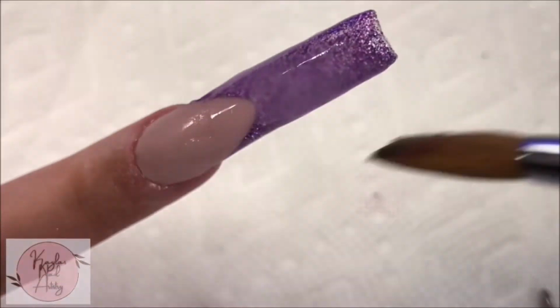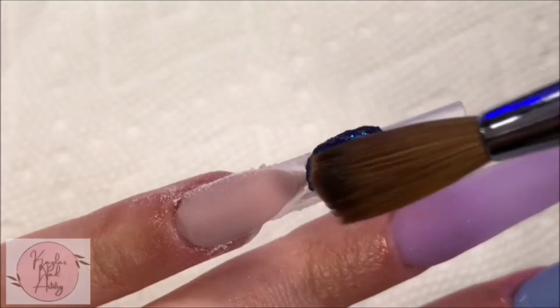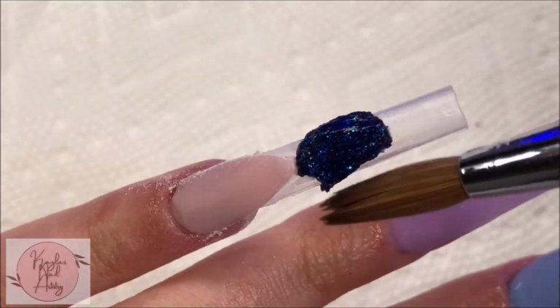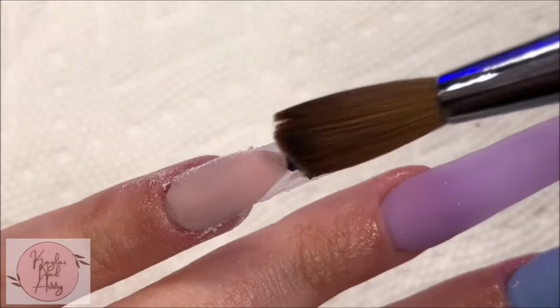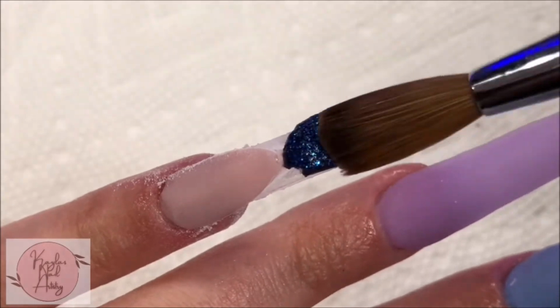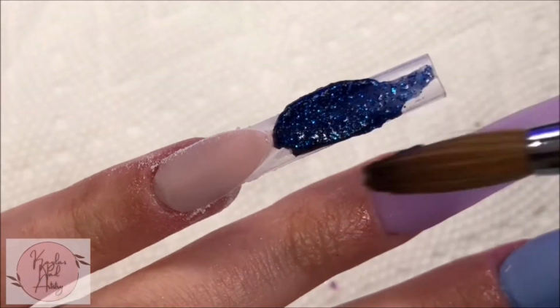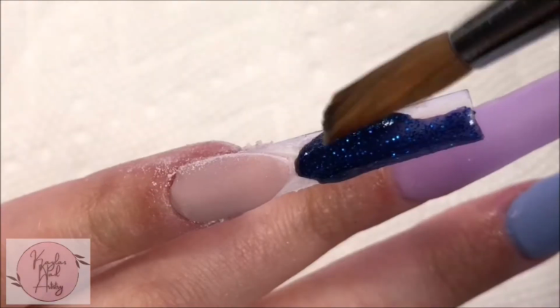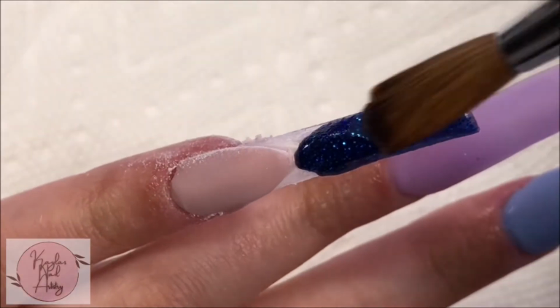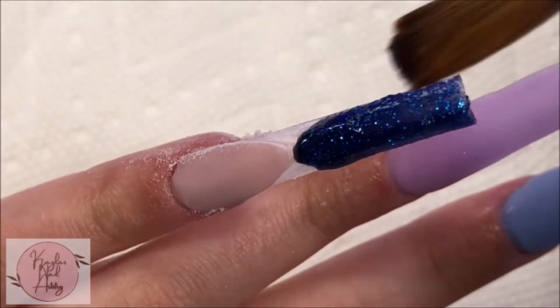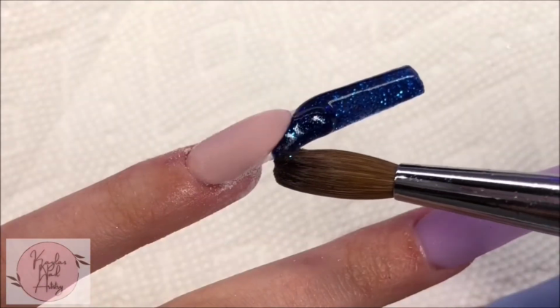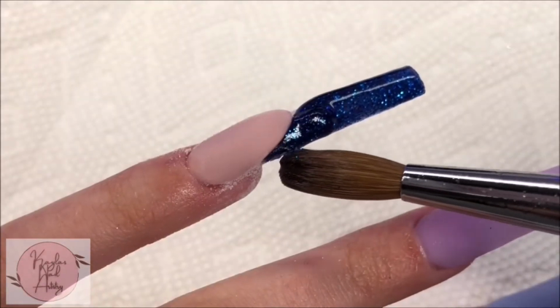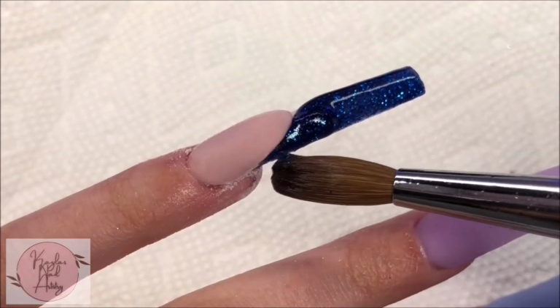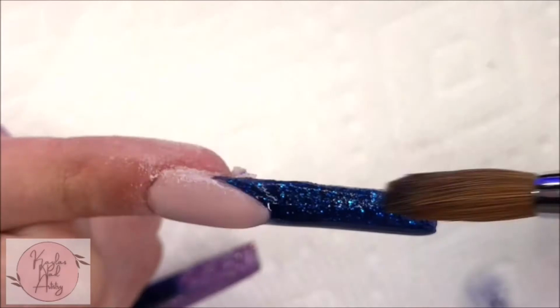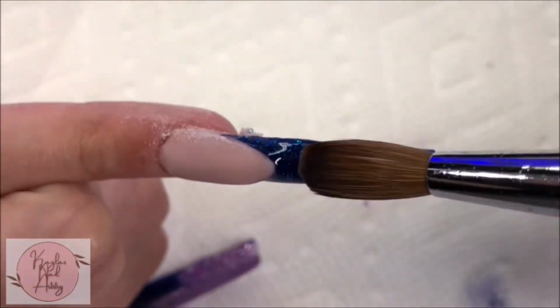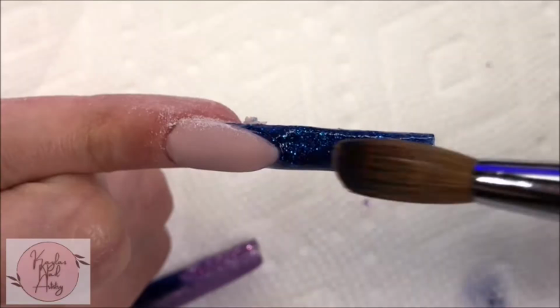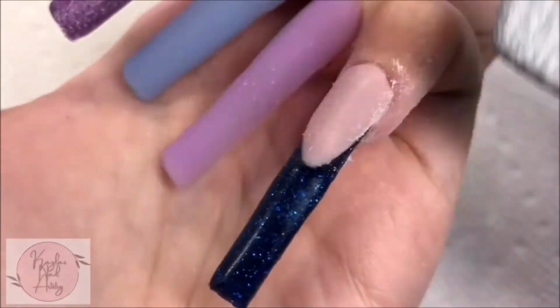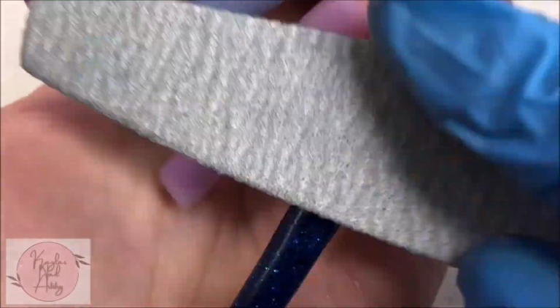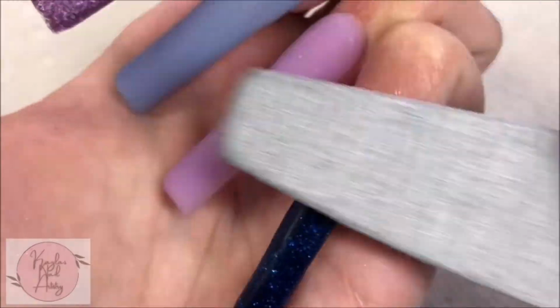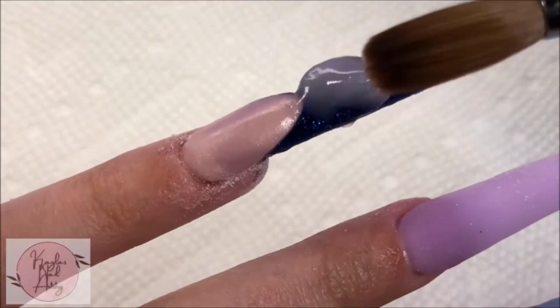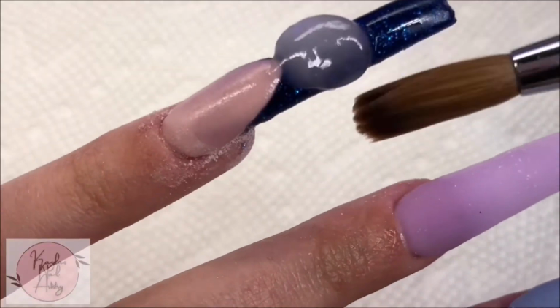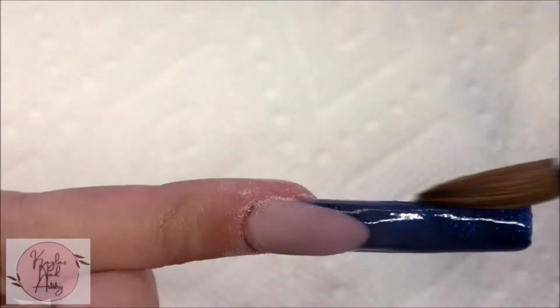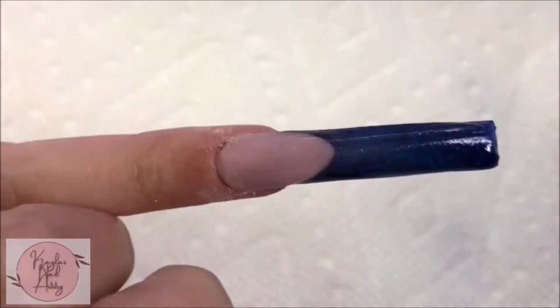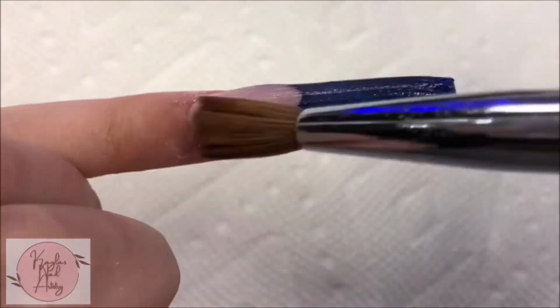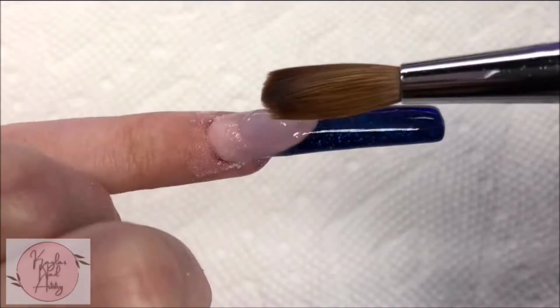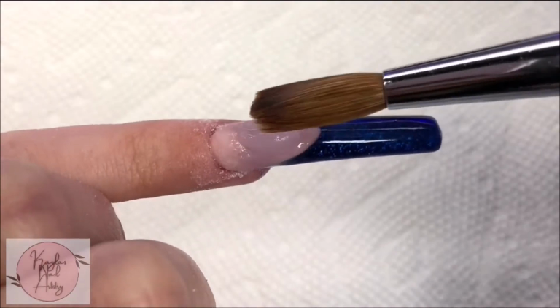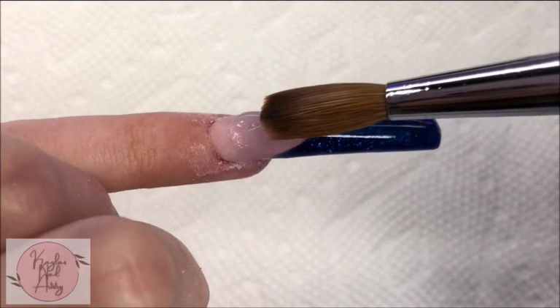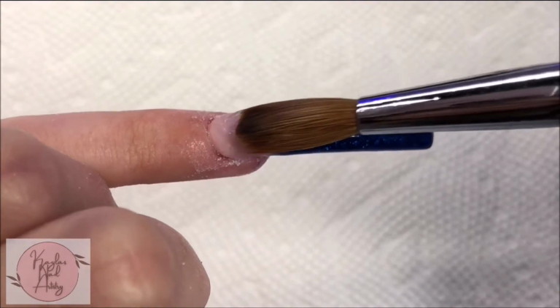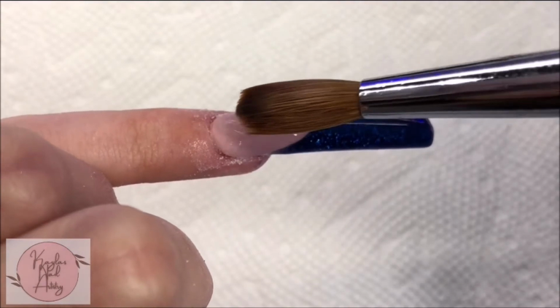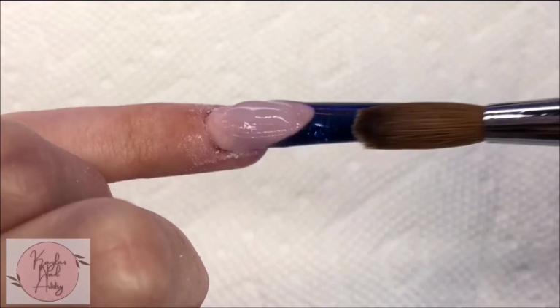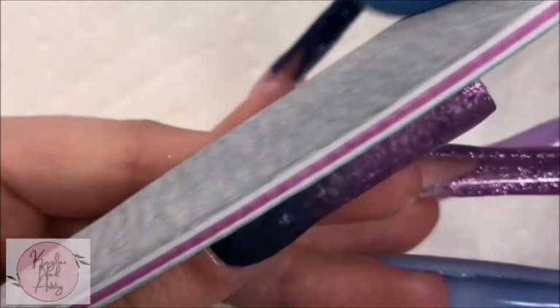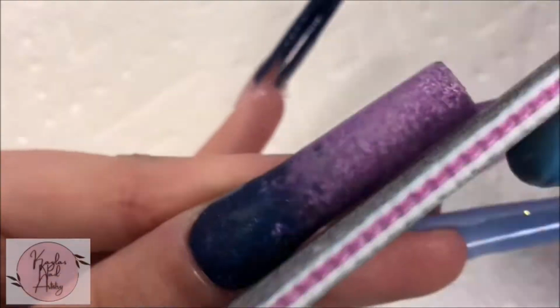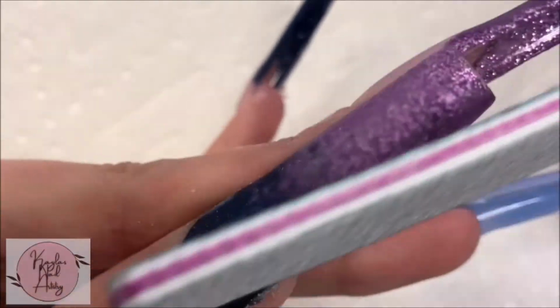For the pinky I'm going to do the same exact thing but with our deep blue glitter color, then I'm going to clear cap that one as well. And now on to the filing and shaping.